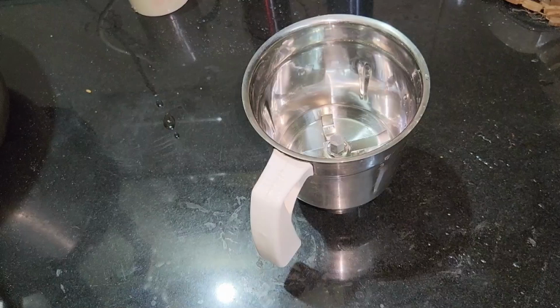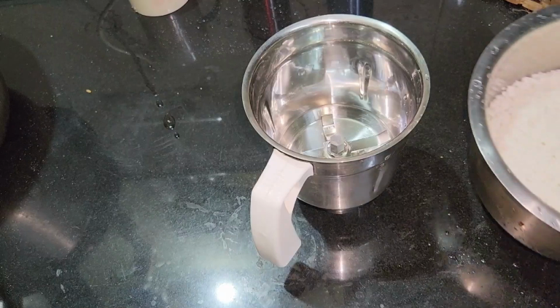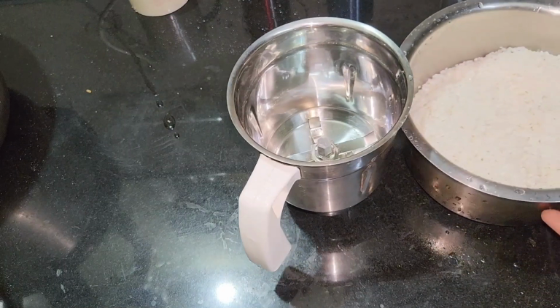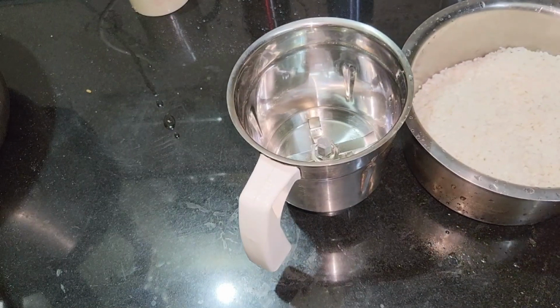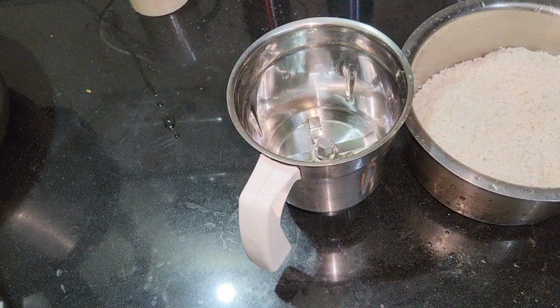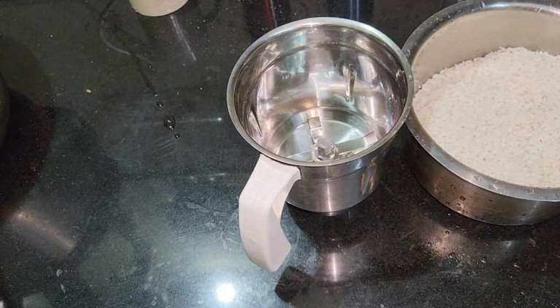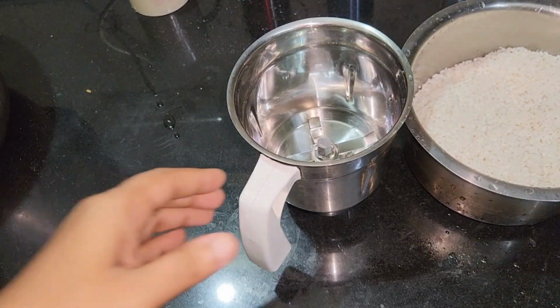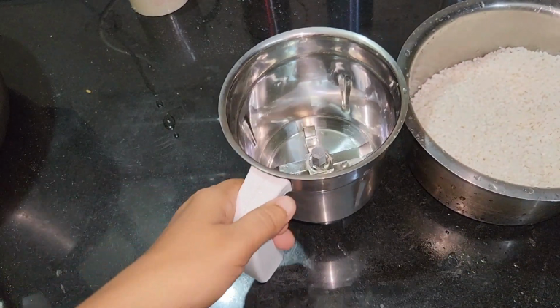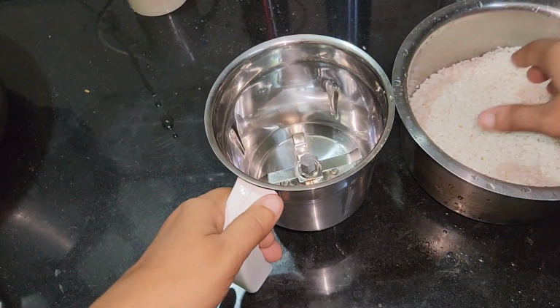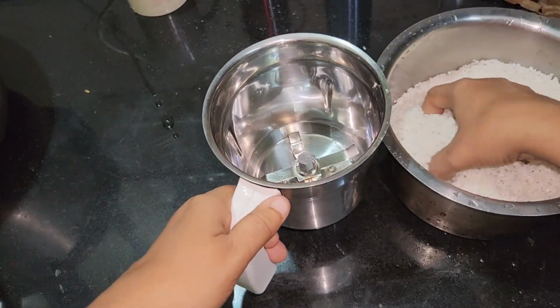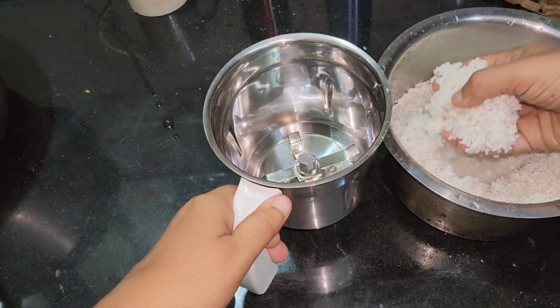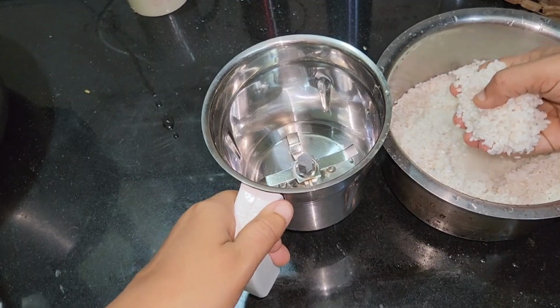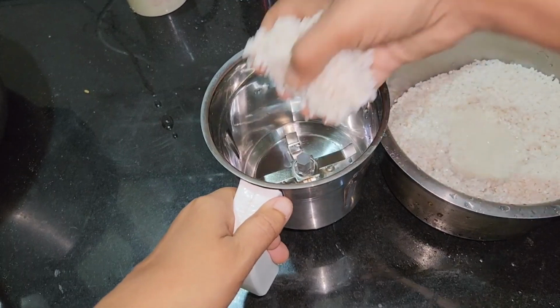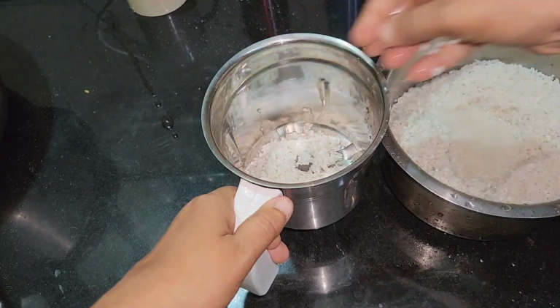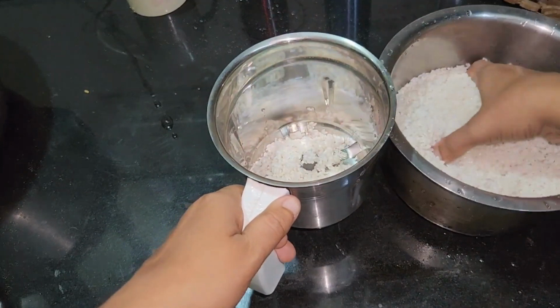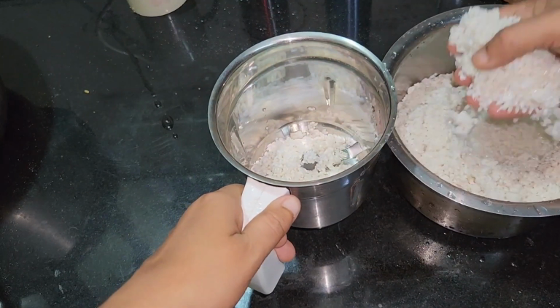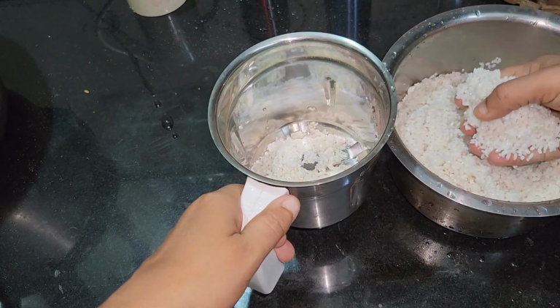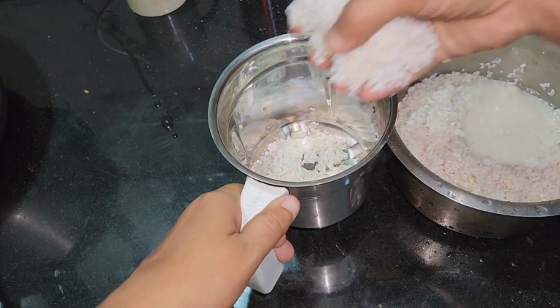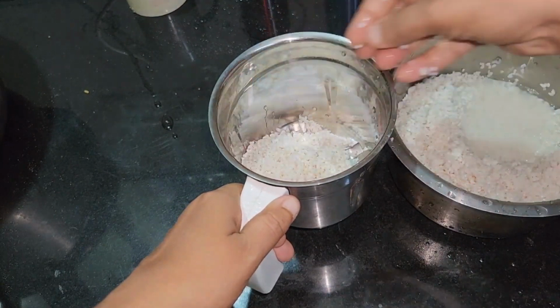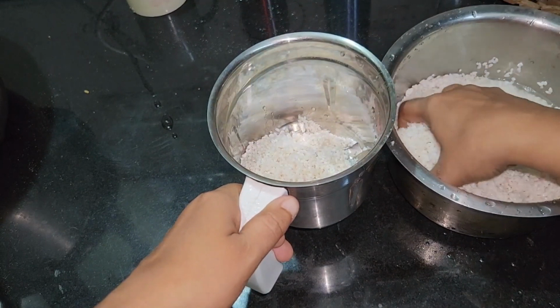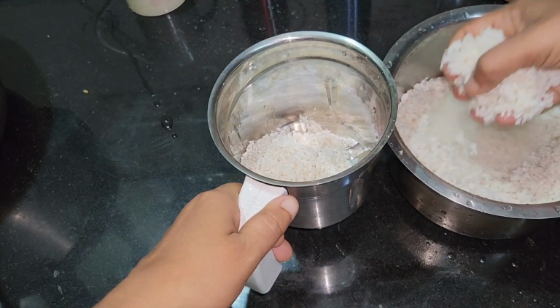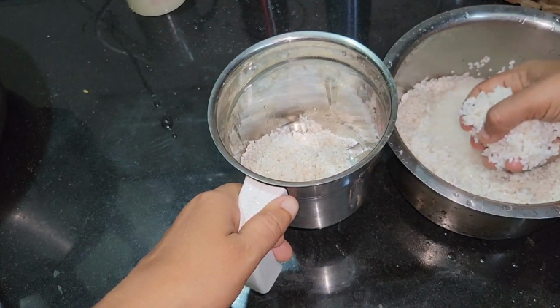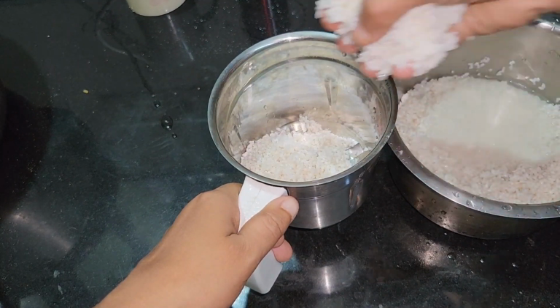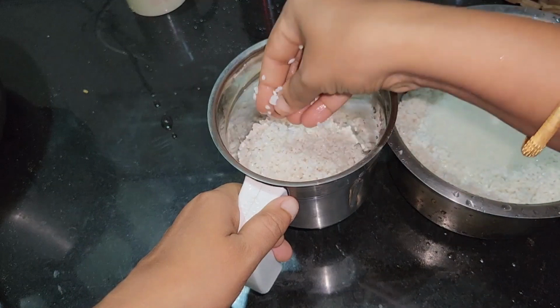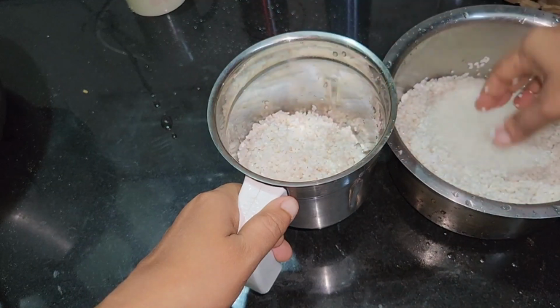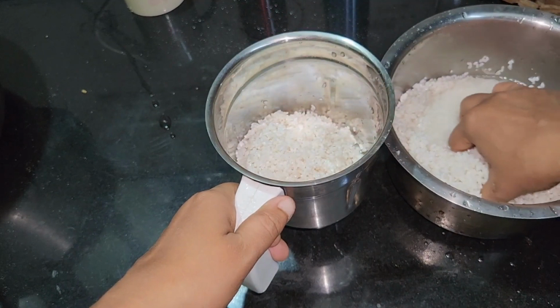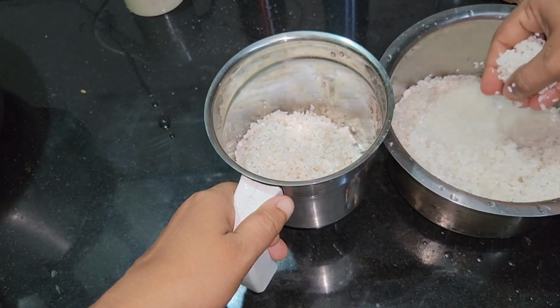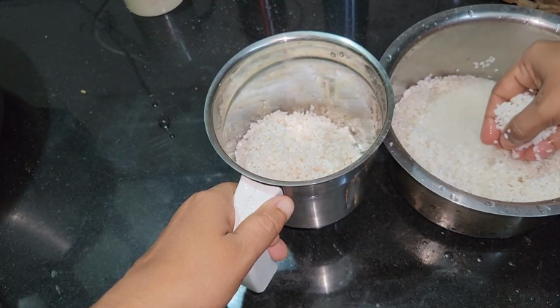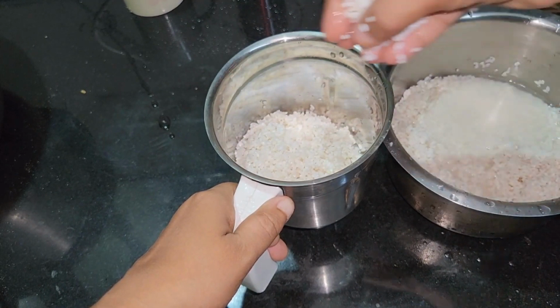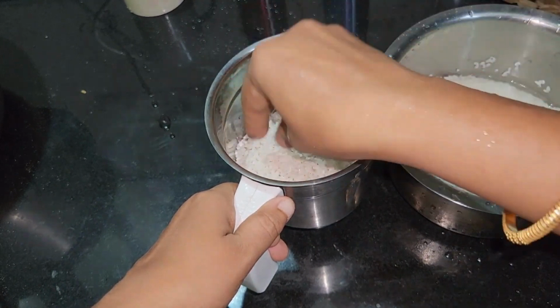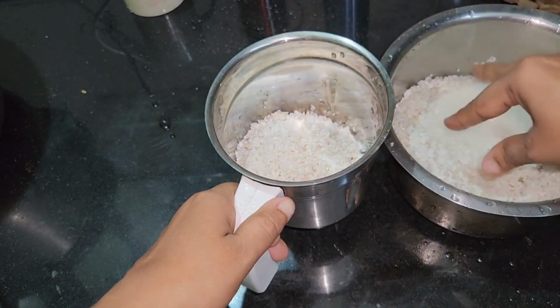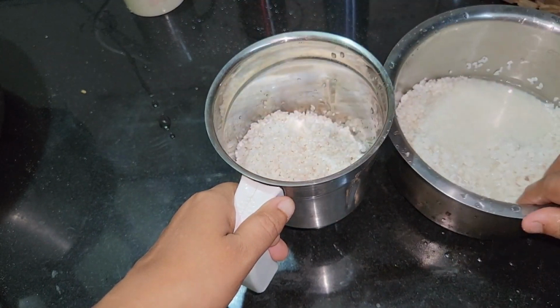Hi friends, in this video we are going to add a little bit of yeast soda. I am going to add a little bit of yeast in the jar.